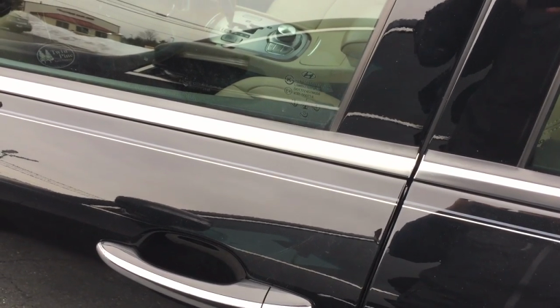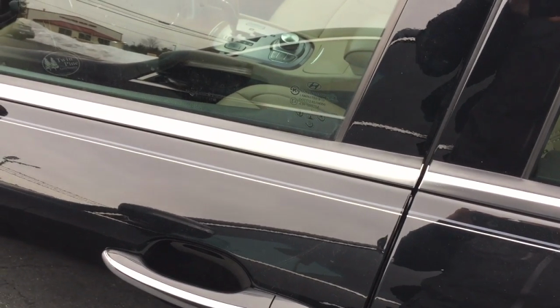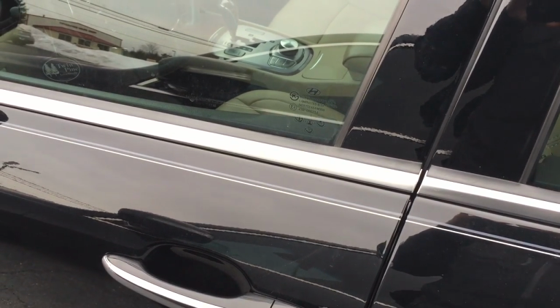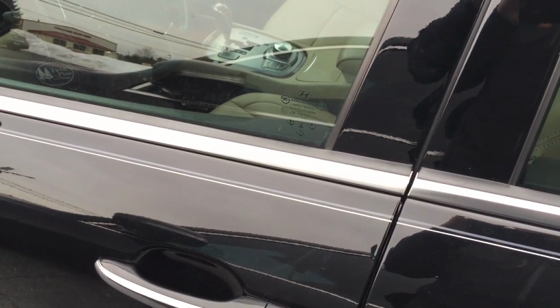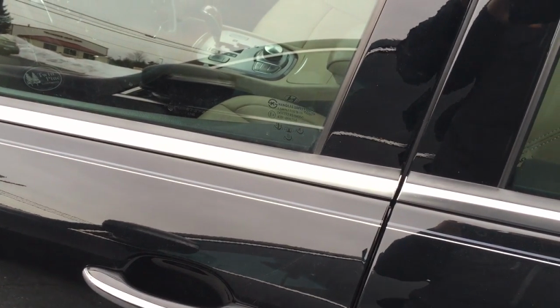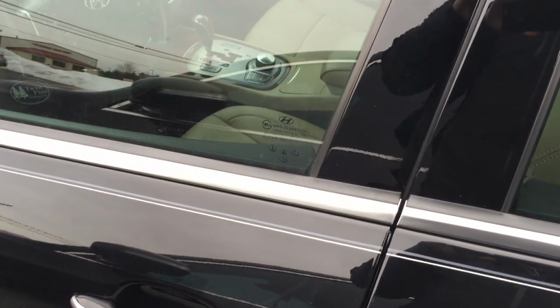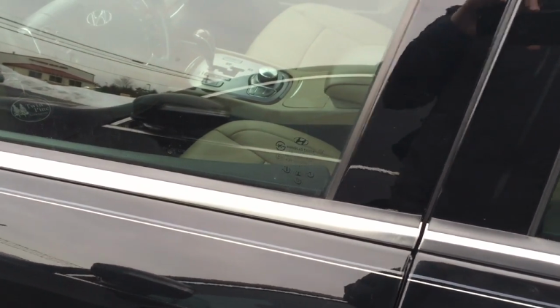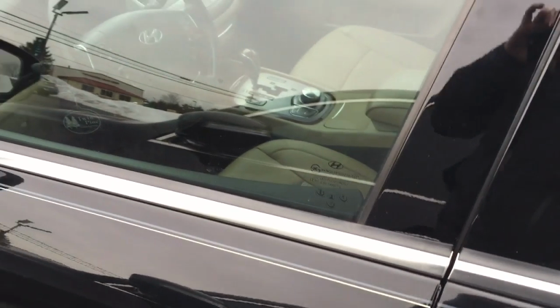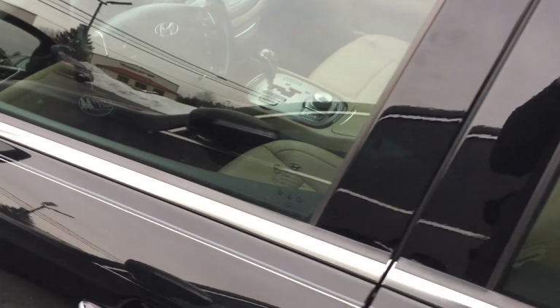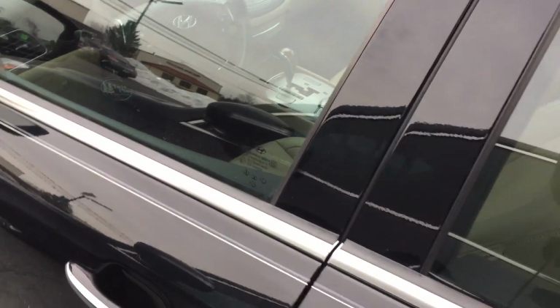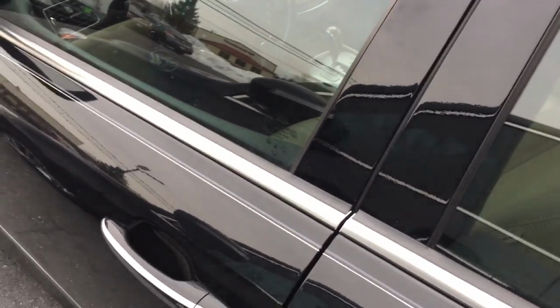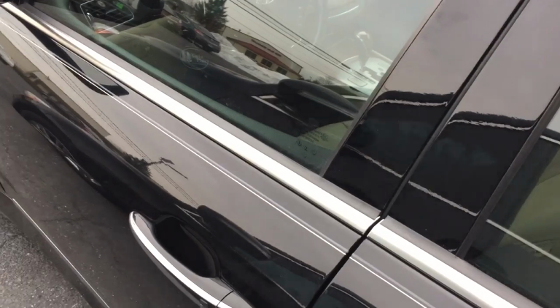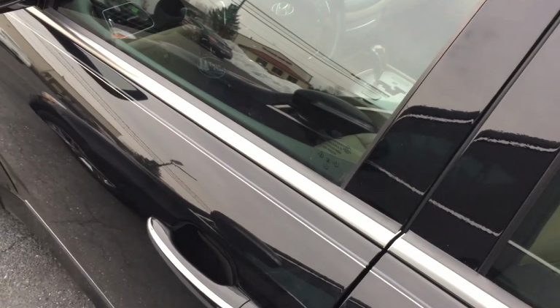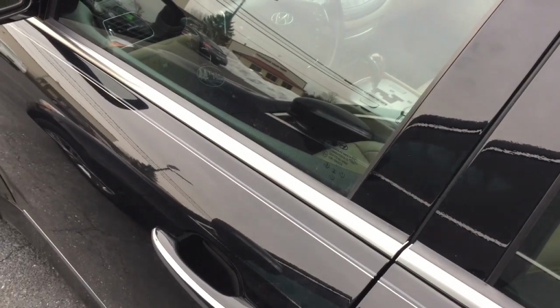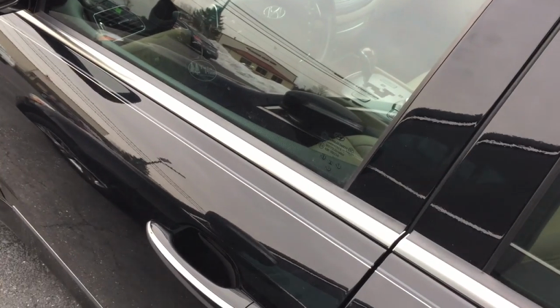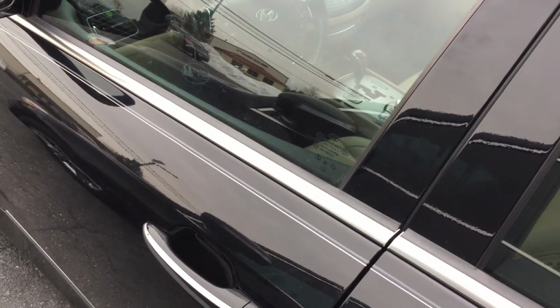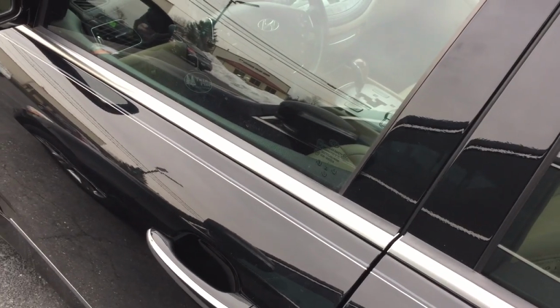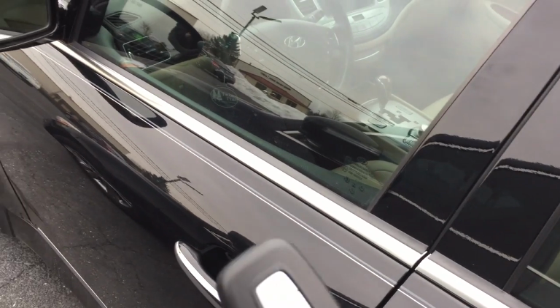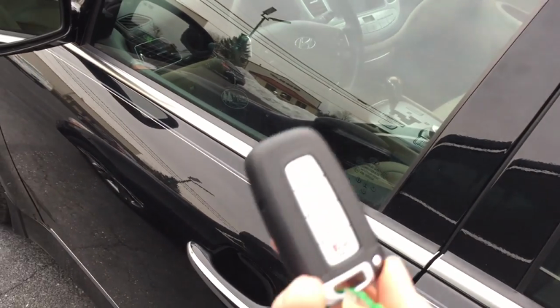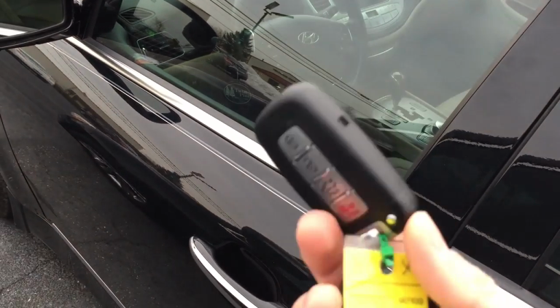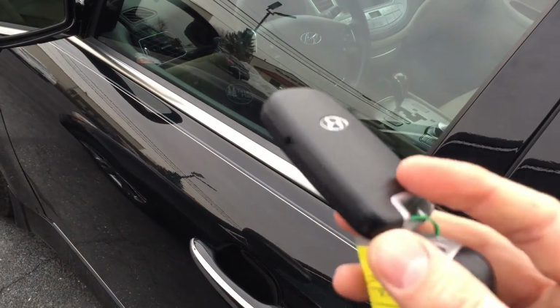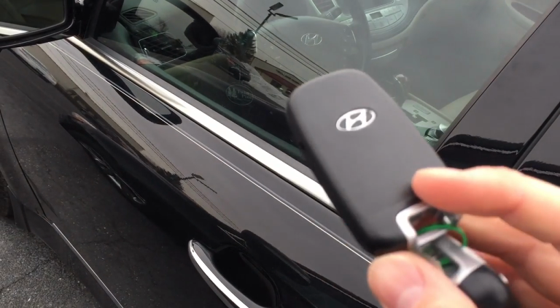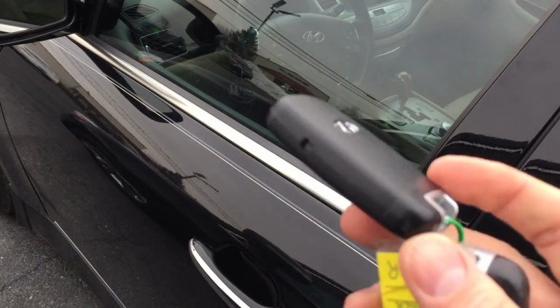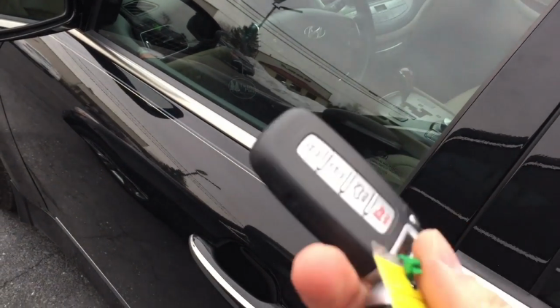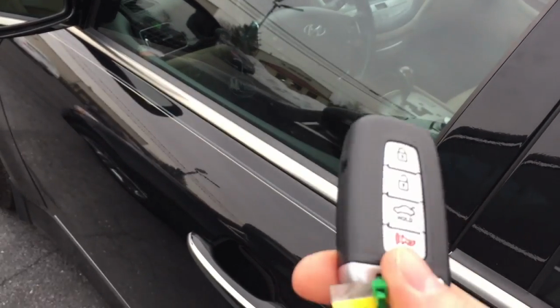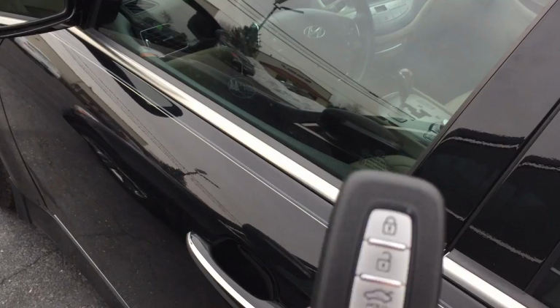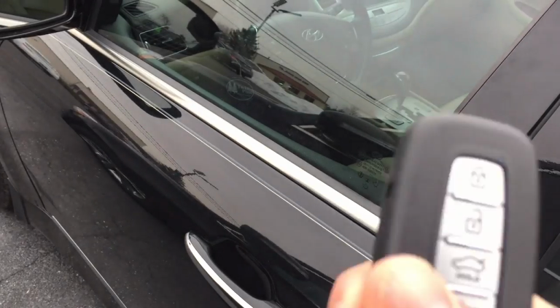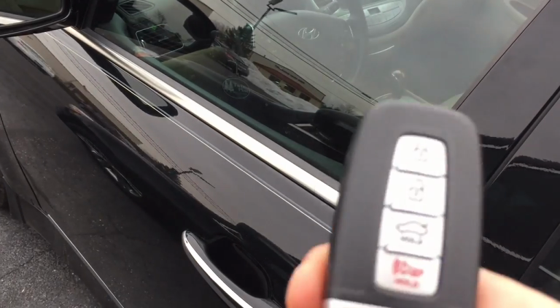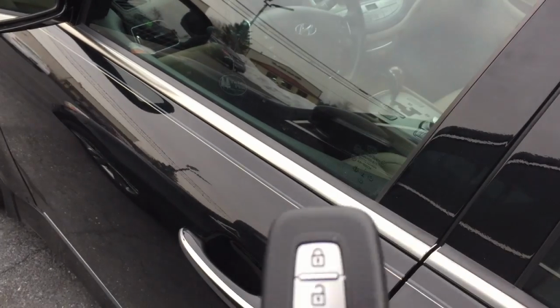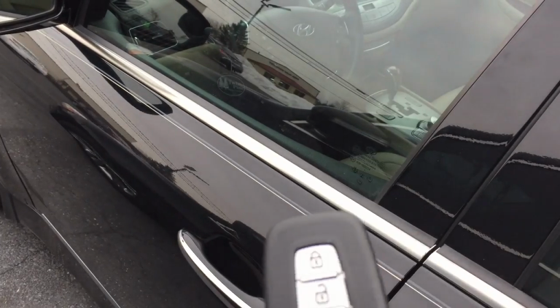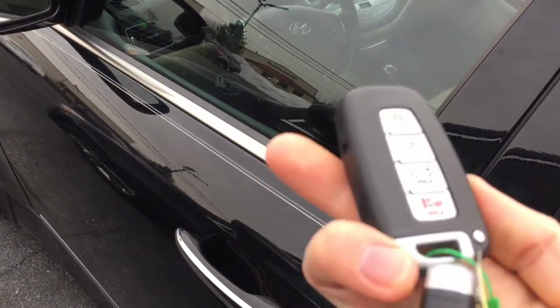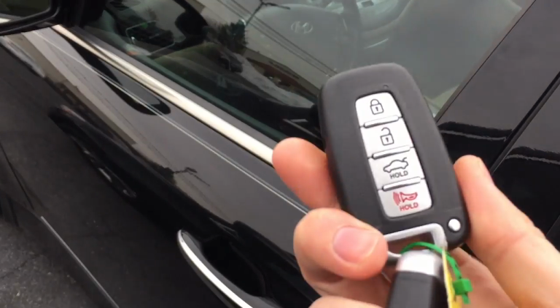Welcome back to Twin Pine Auto Group. This is Wyatt, and today I'm showing you another fantastic how-to video. Today's video is going to be on the smart key function on your 2012 Hyundai Genesis. Now this will work on any Hyundai product with a smart key.